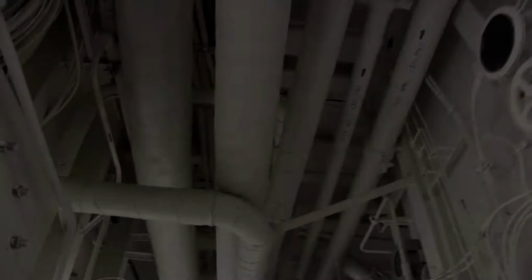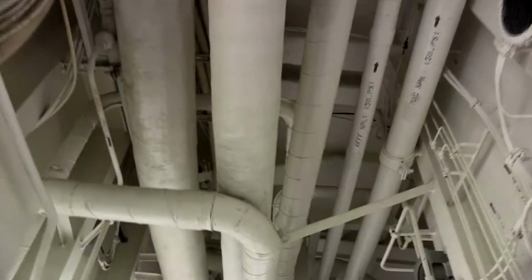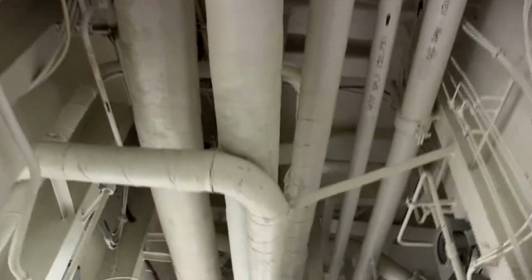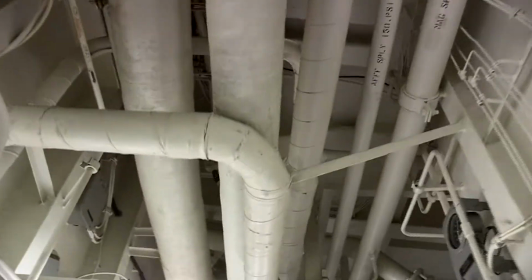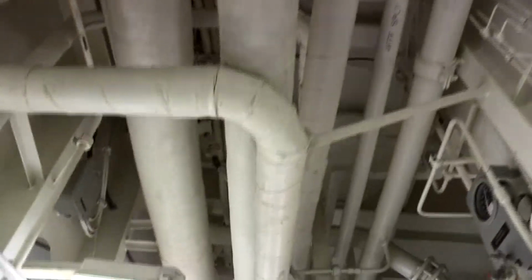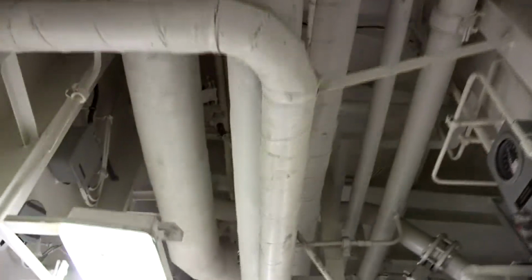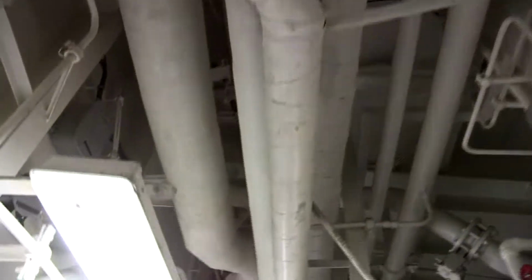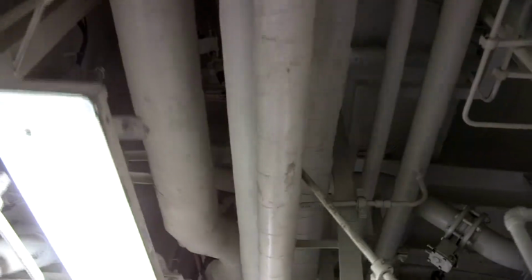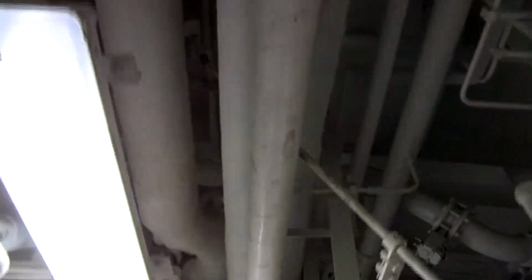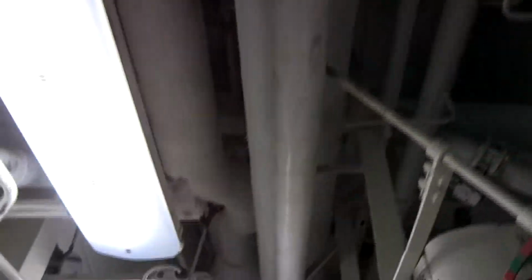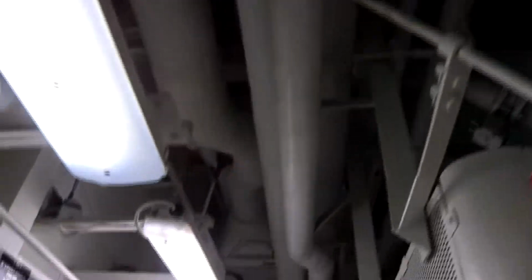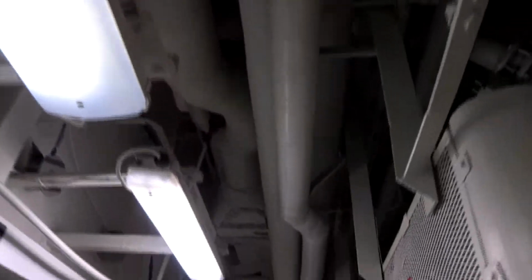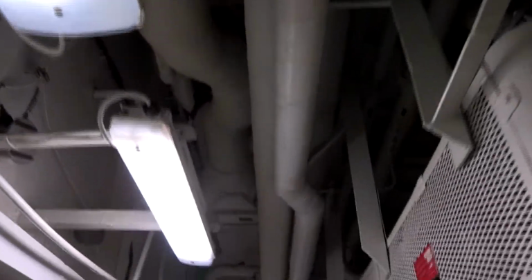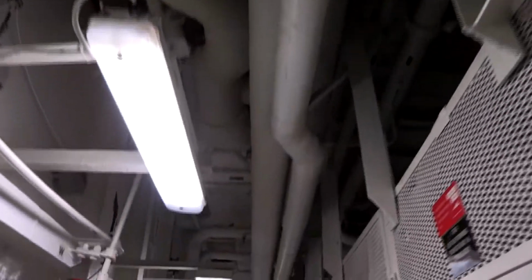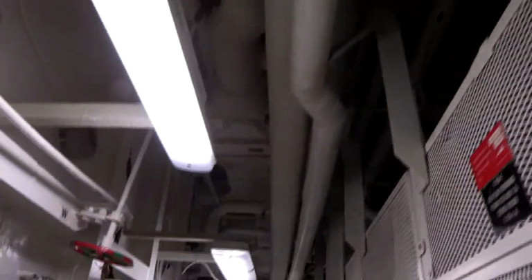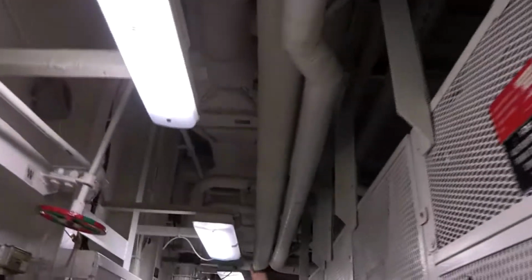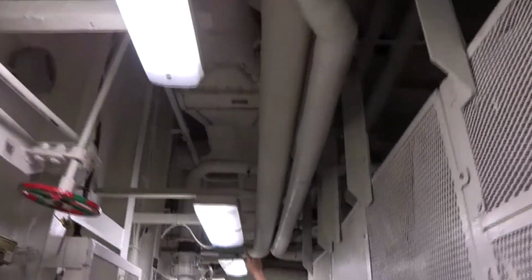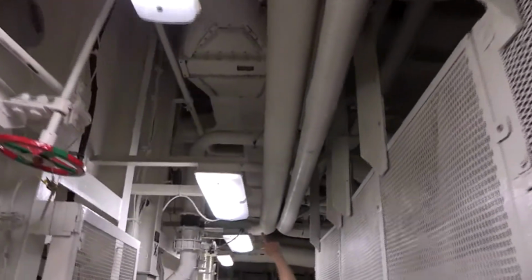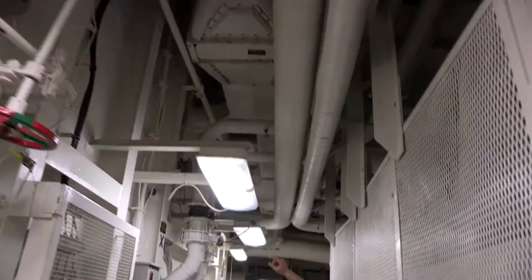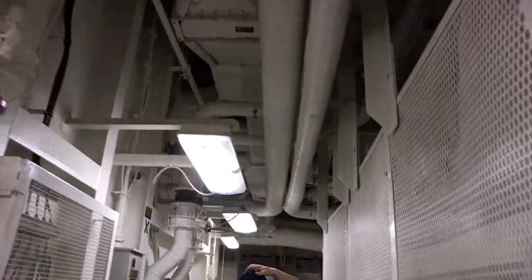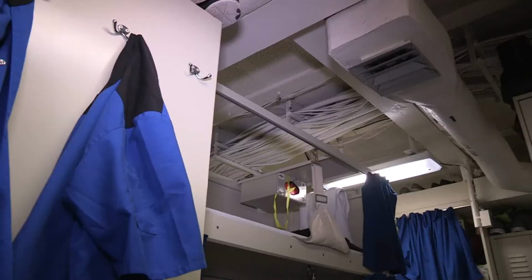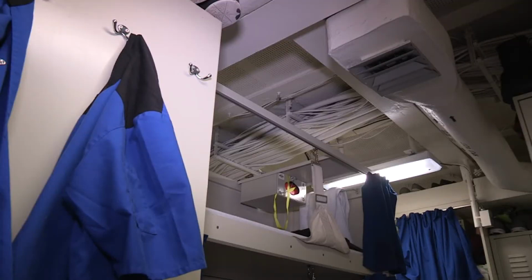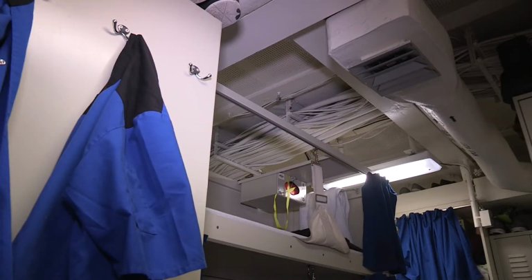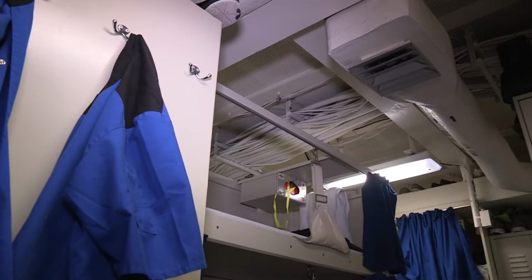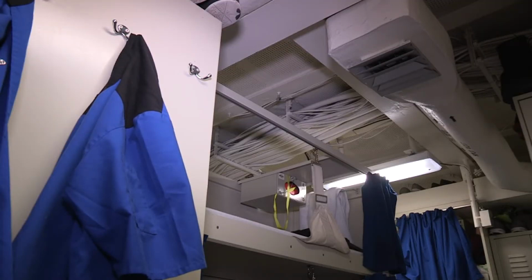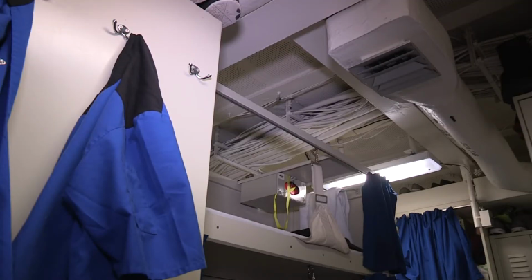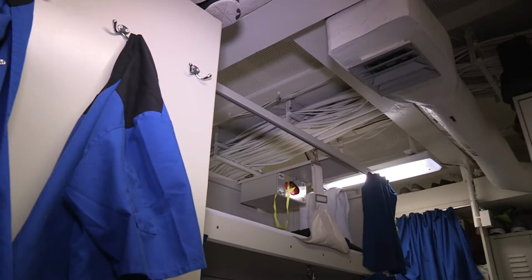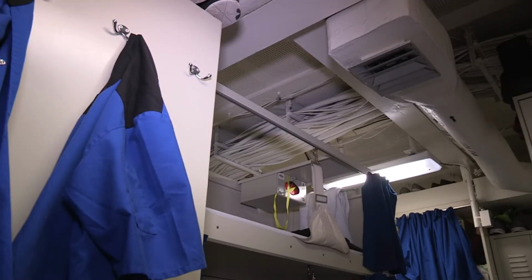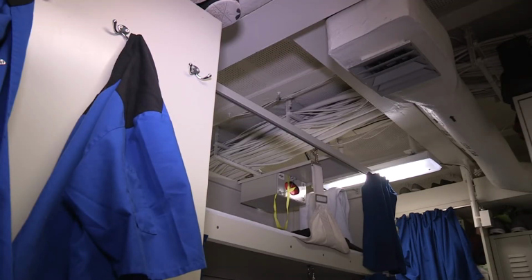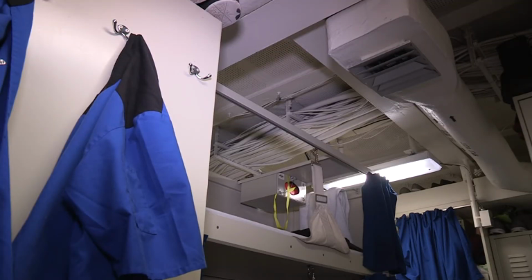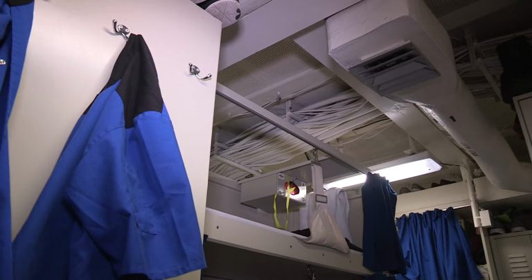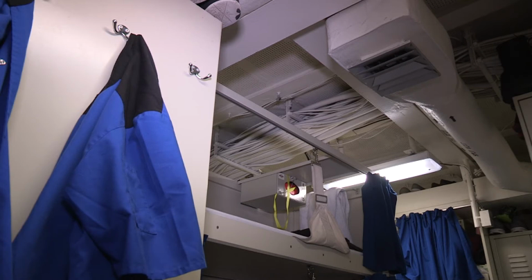The ventilation system is one of the most essential systems on the ship in terms of its impact on shipboard operations and crew habitability. You may perform at random any of the following inspections in order to evaluate a ship's ventilation system.